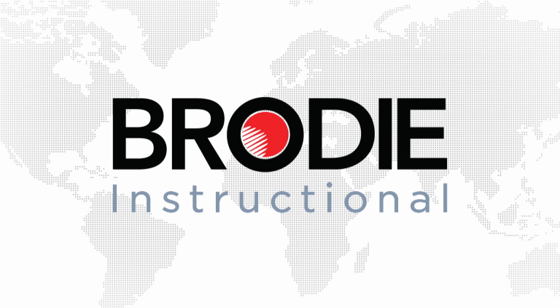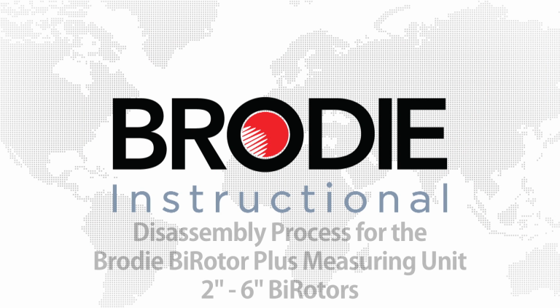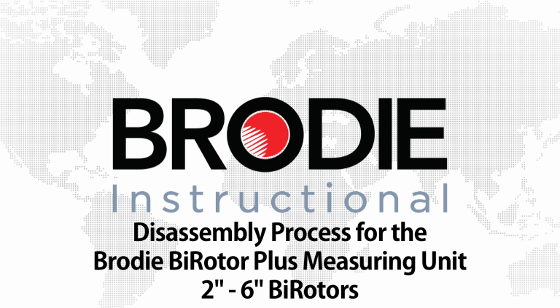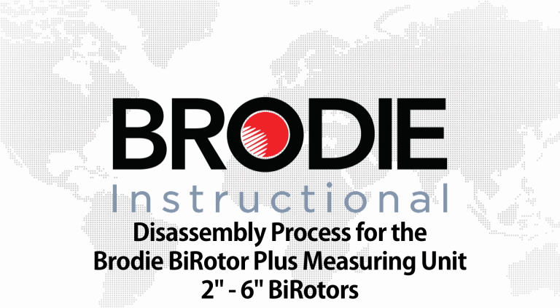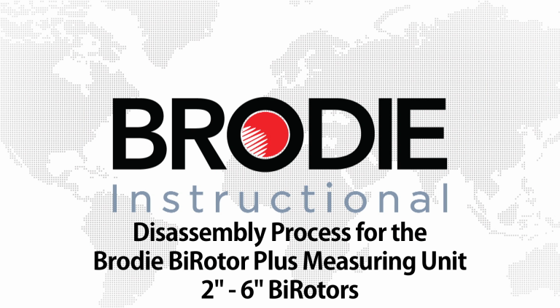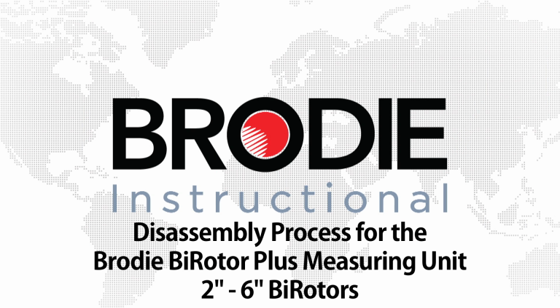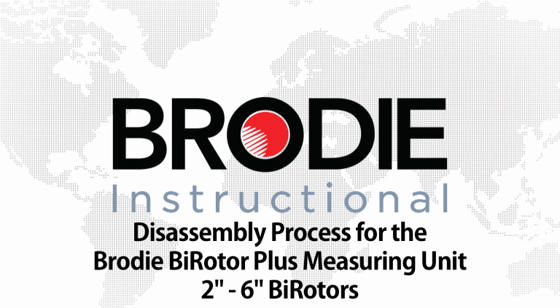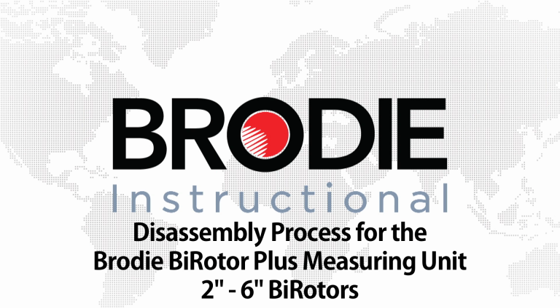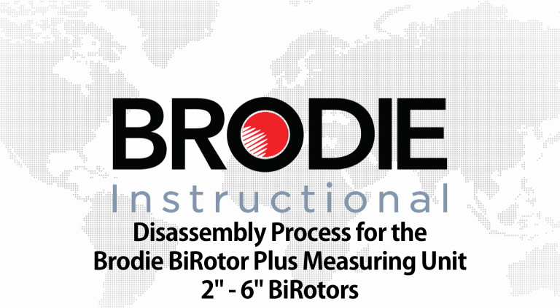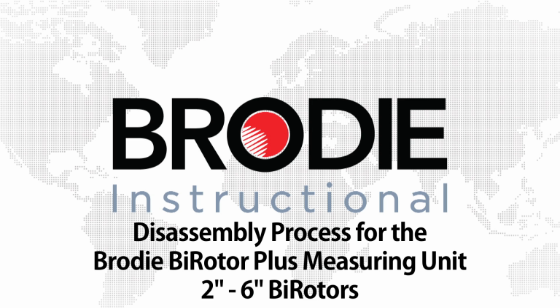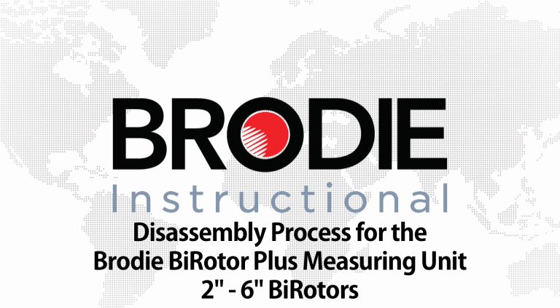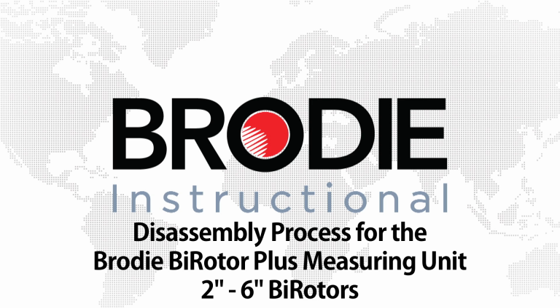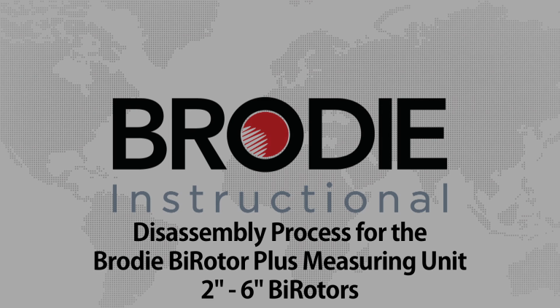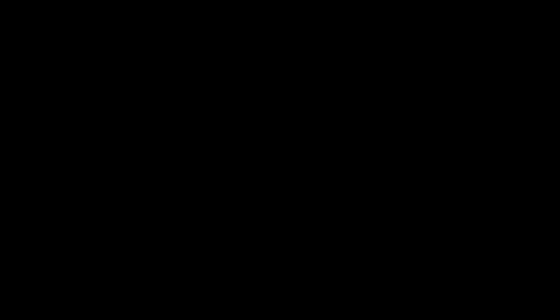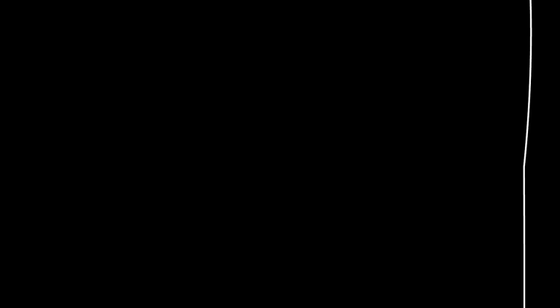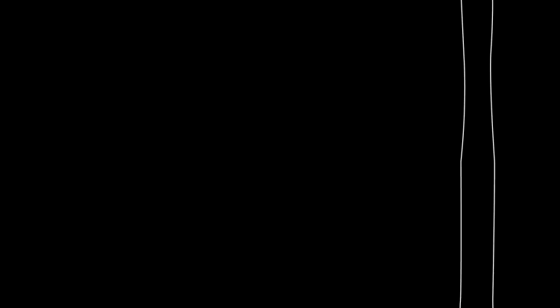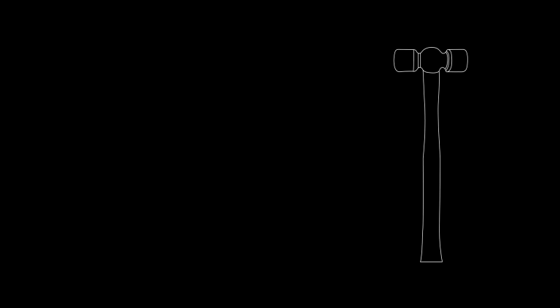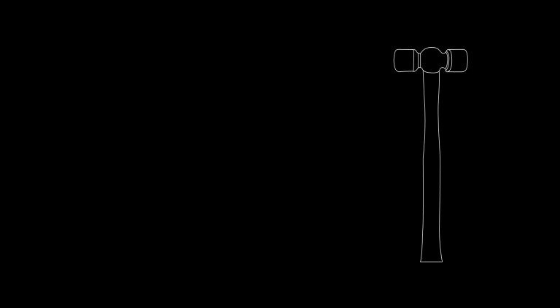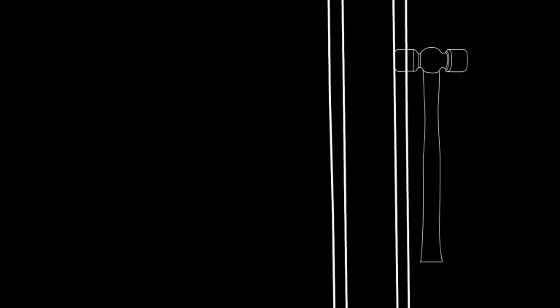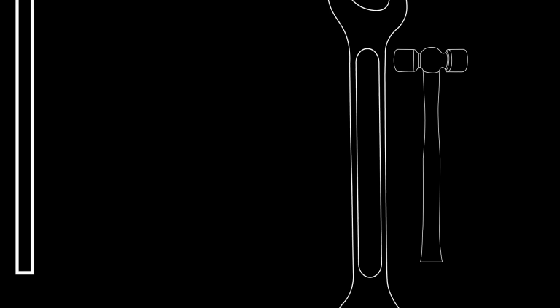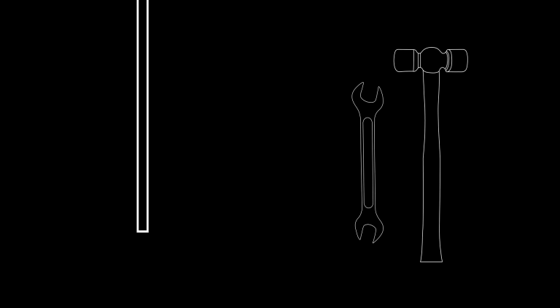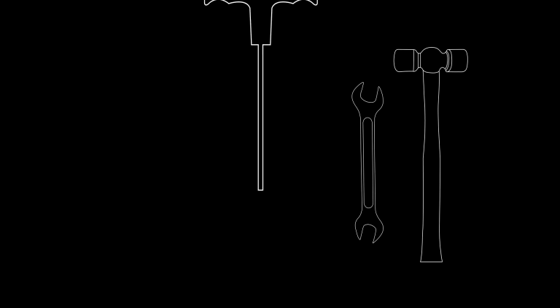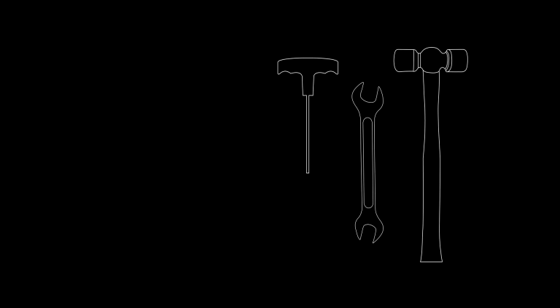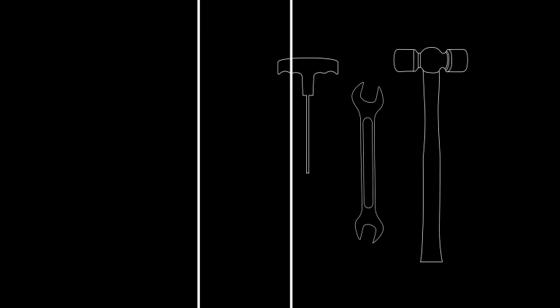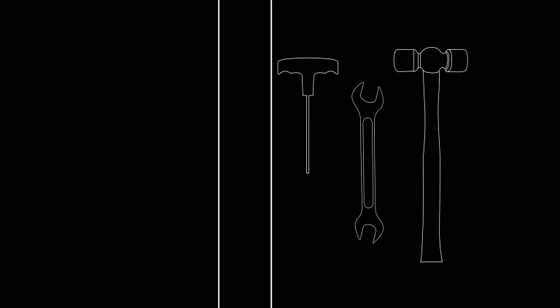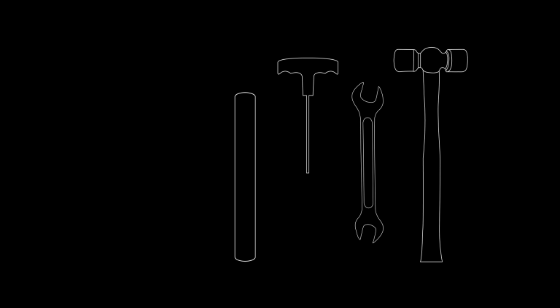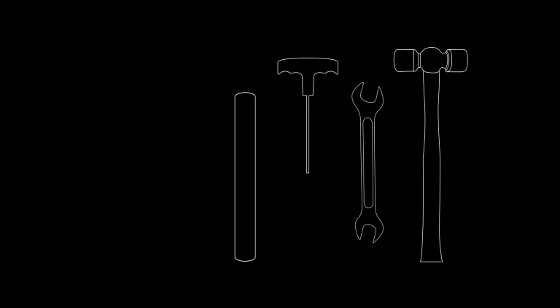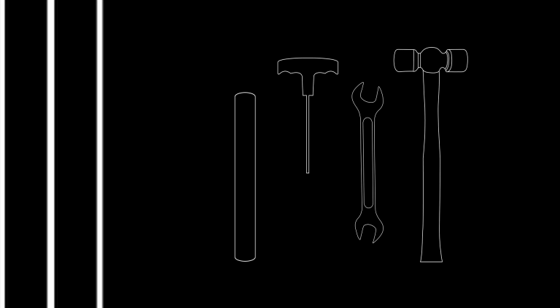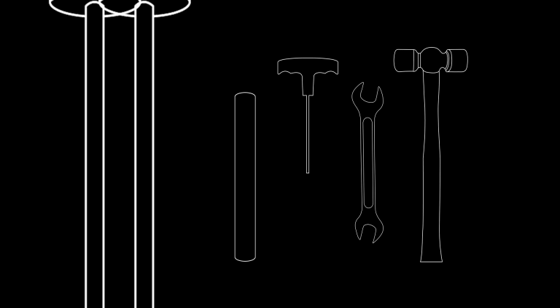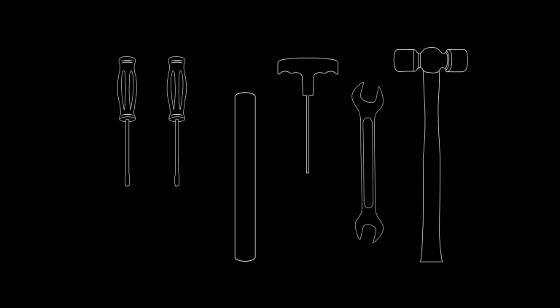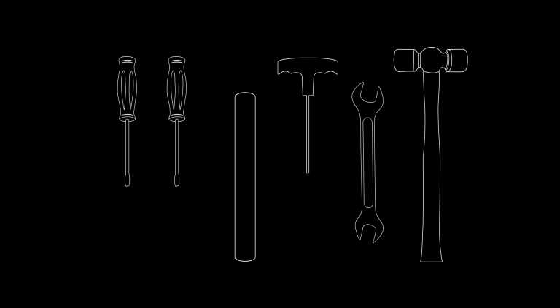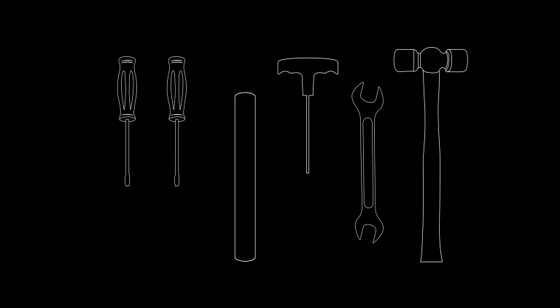This is the disassembly process for the Brody Bi-Rotor Plus measuring unit. For this process you'll need a rubber mallet, a wrench, an Allen wrench, a blocking stick, and two flathead screwdrivers.